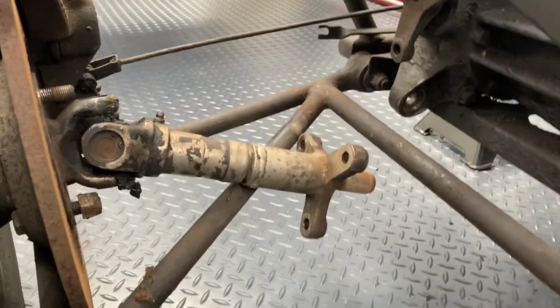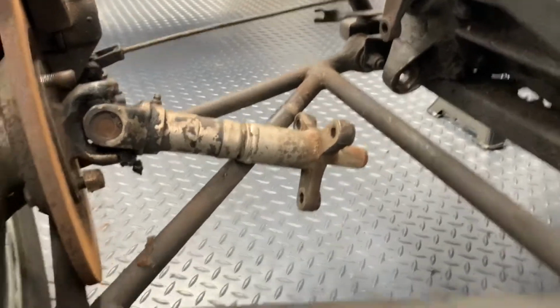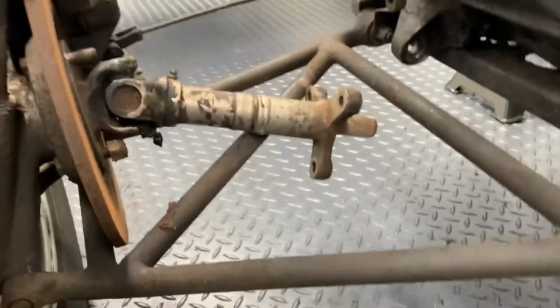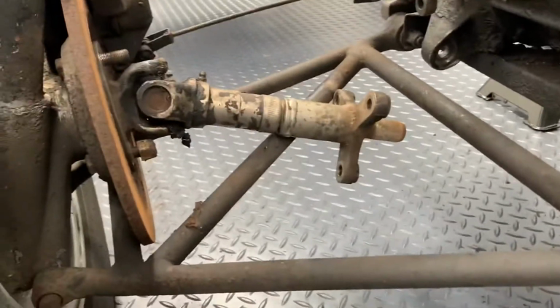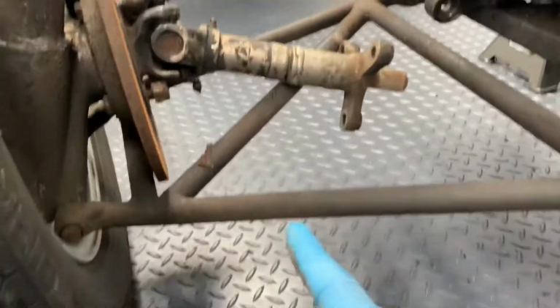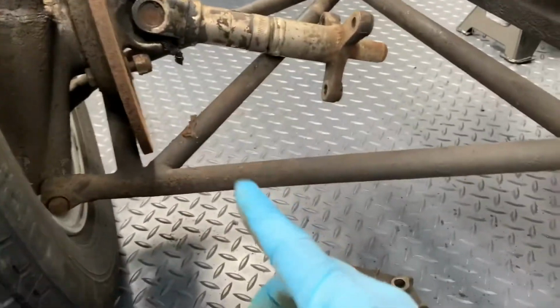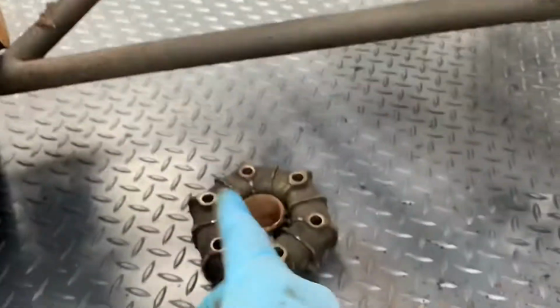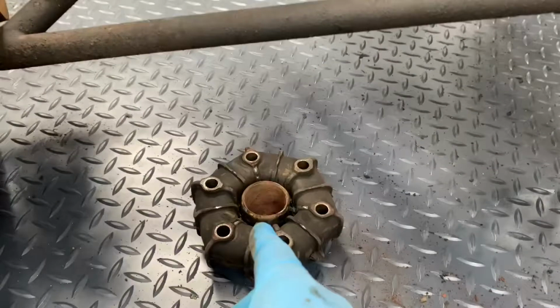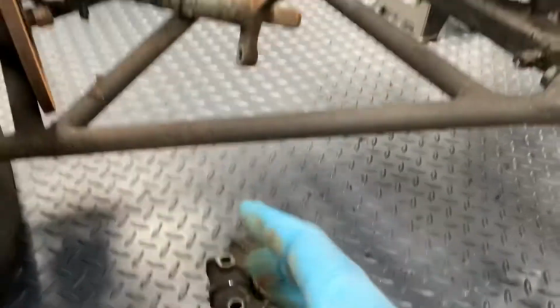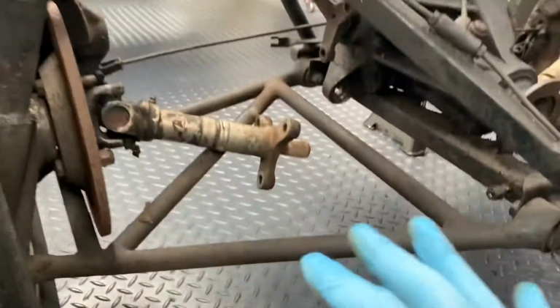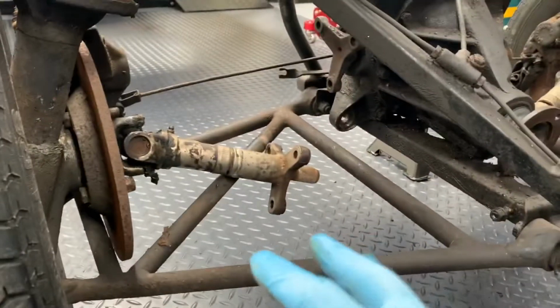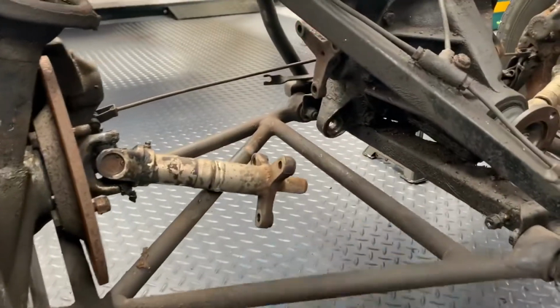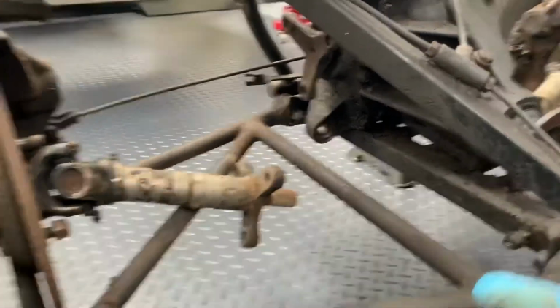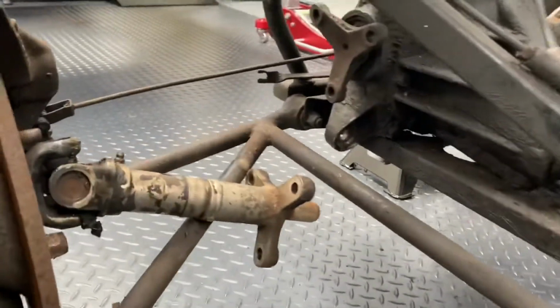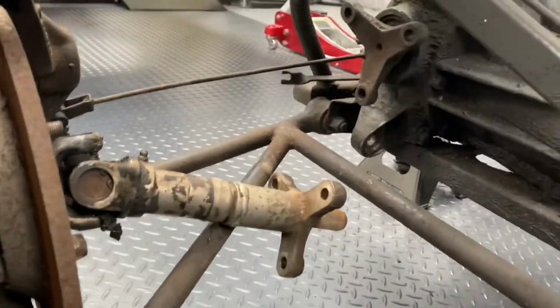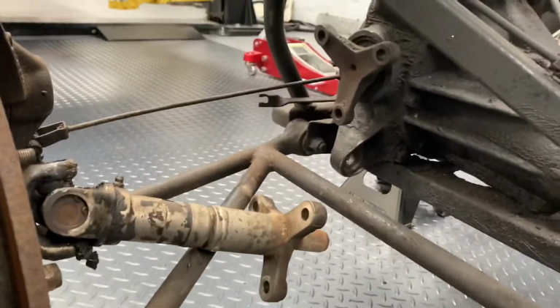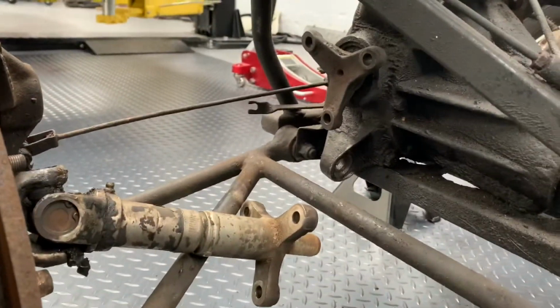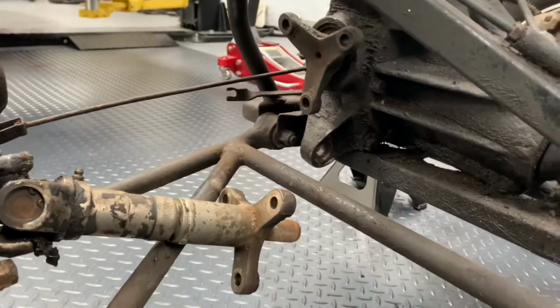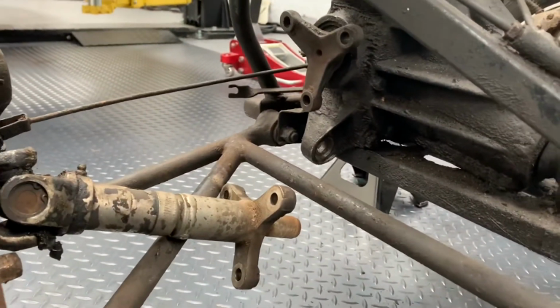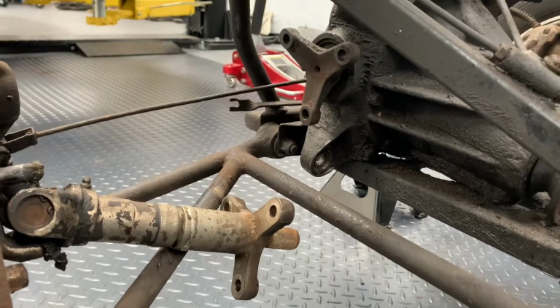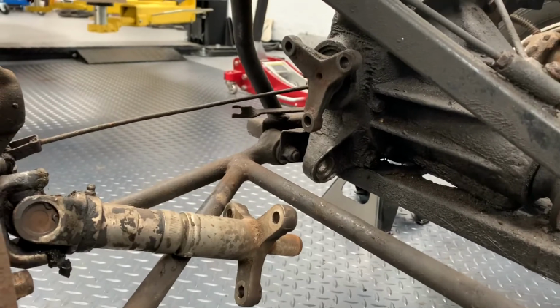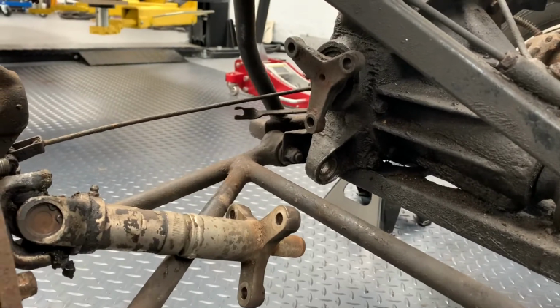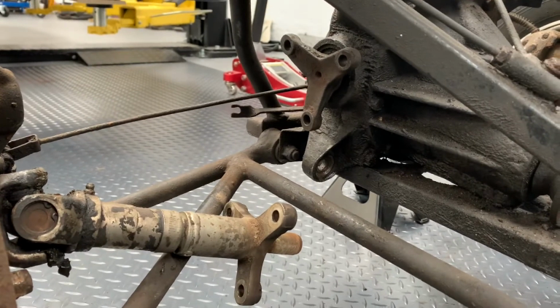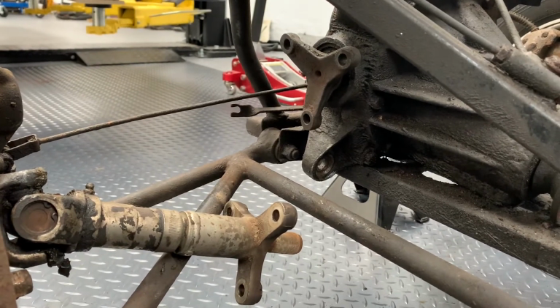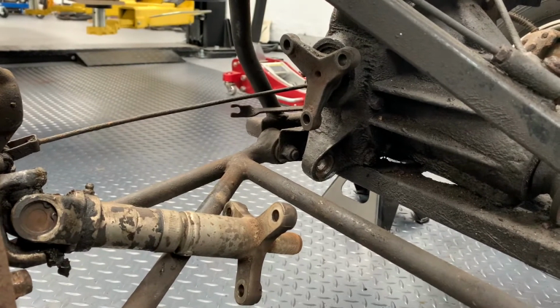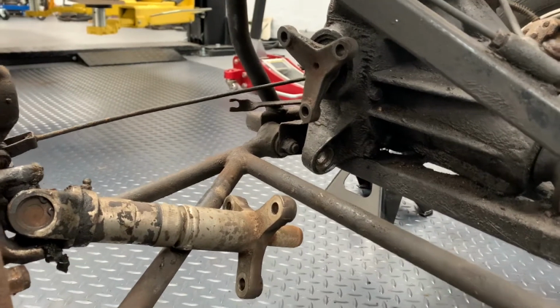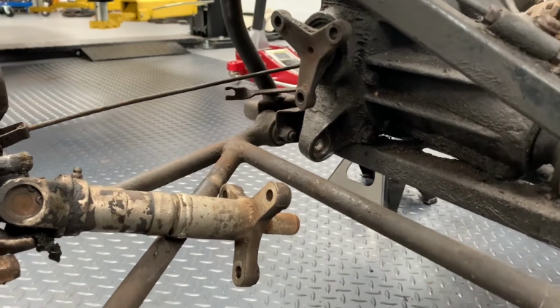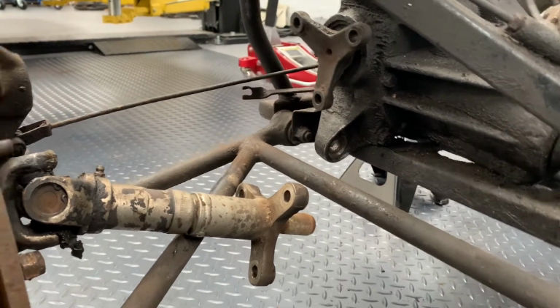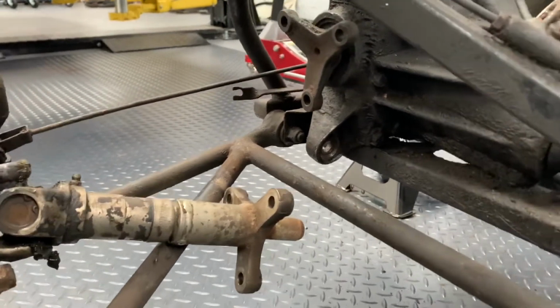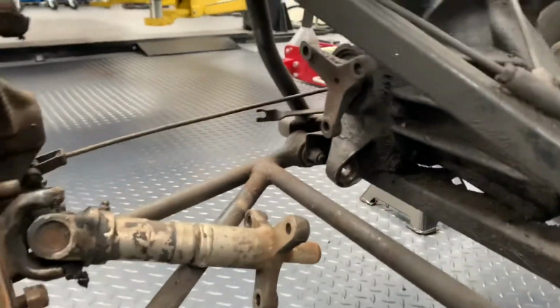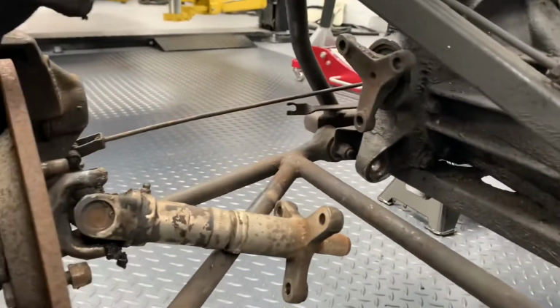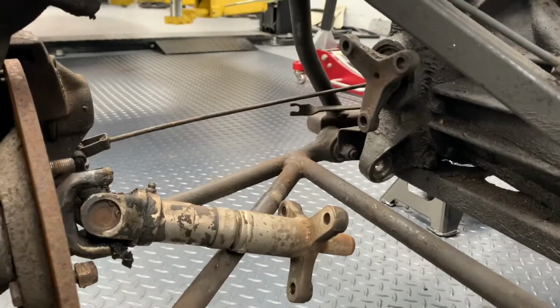With the Vegantune axles, you have one CV and one doughnut, creating a halfway house — nicer to drive with performance advantages over two rubber doughnuts, but not quite as harsh as two CV joints.